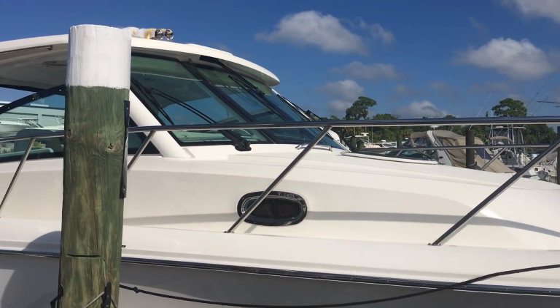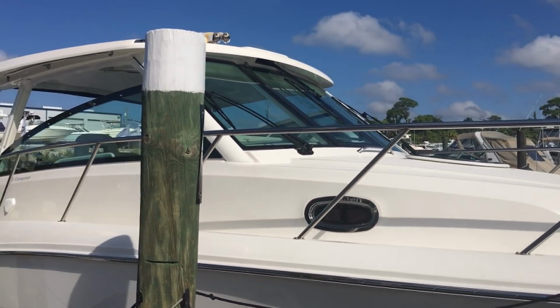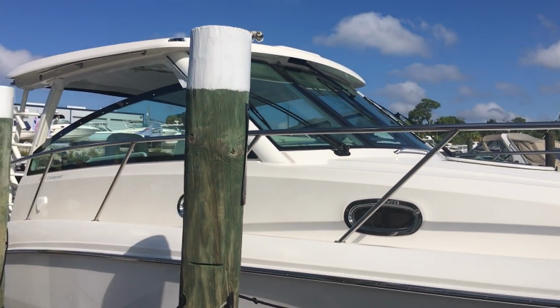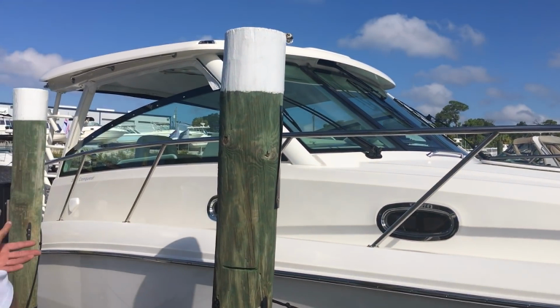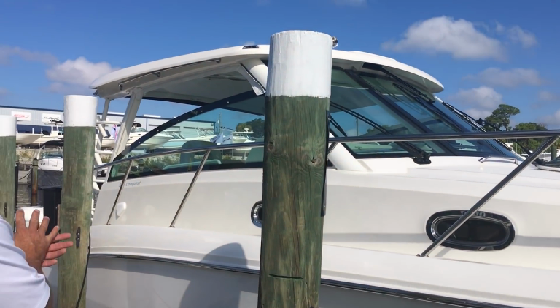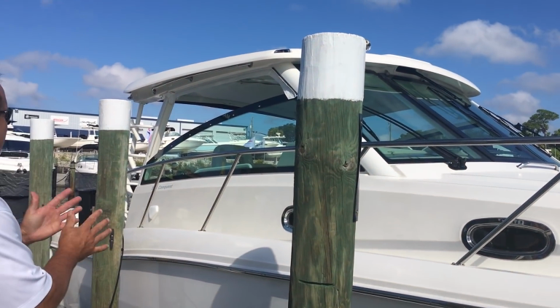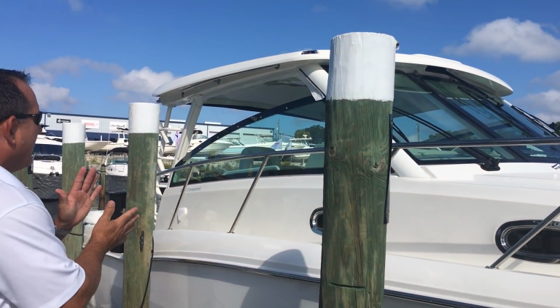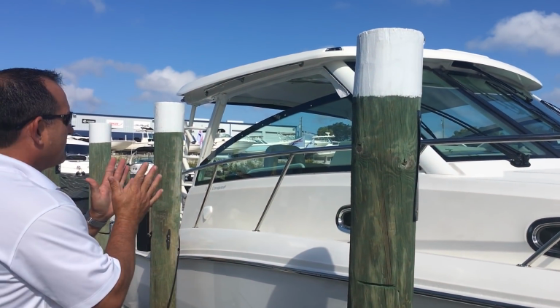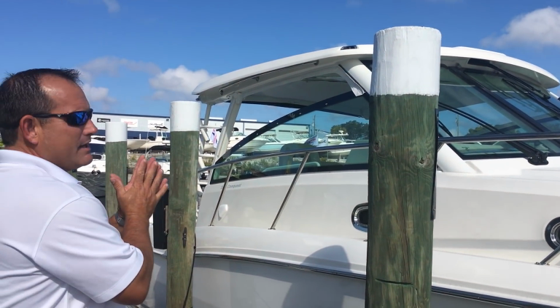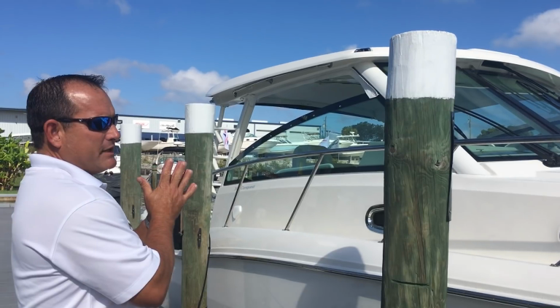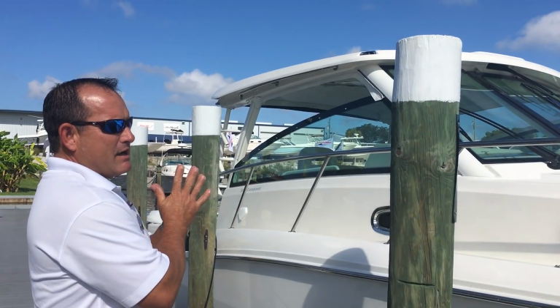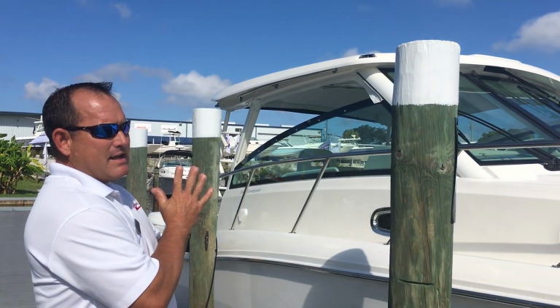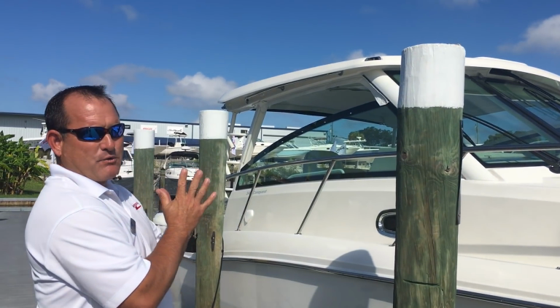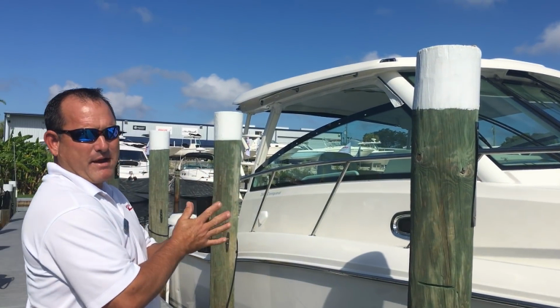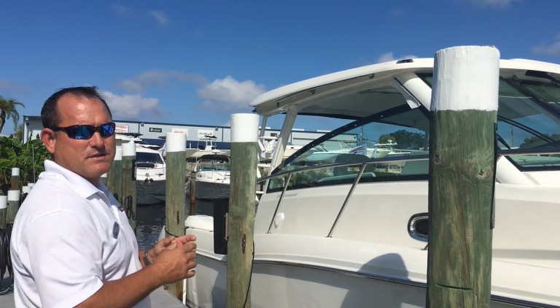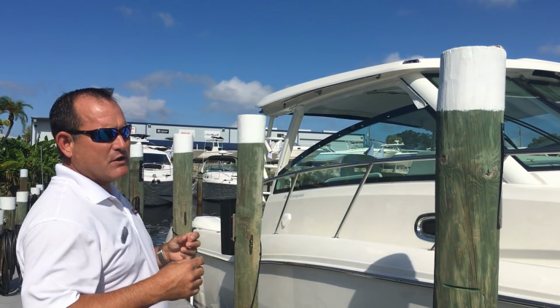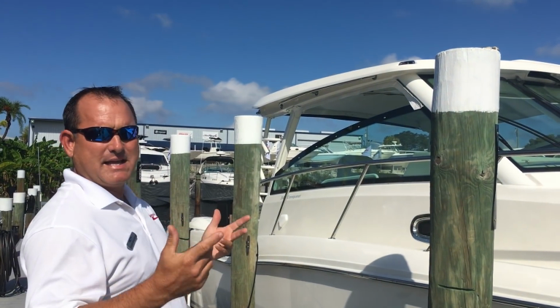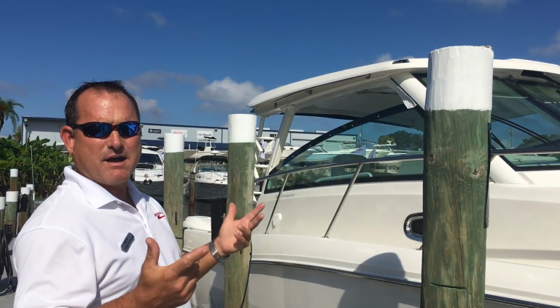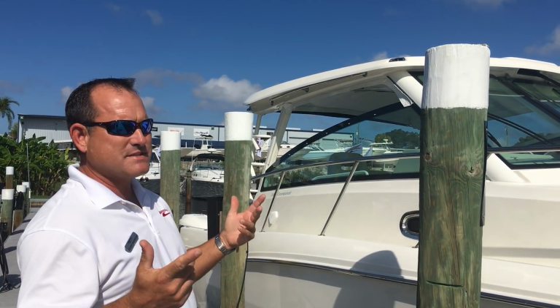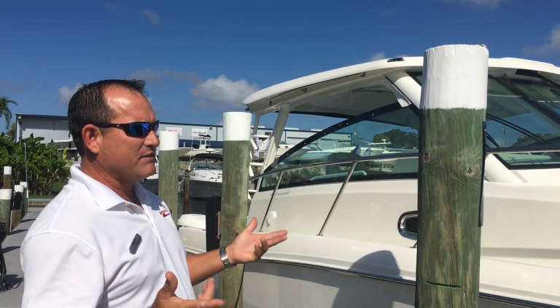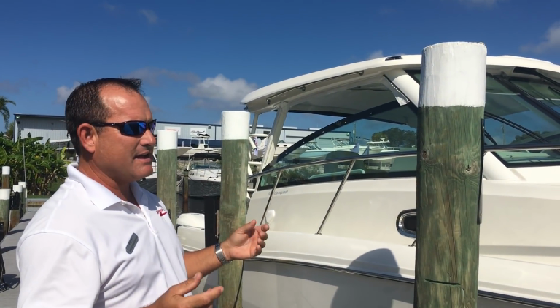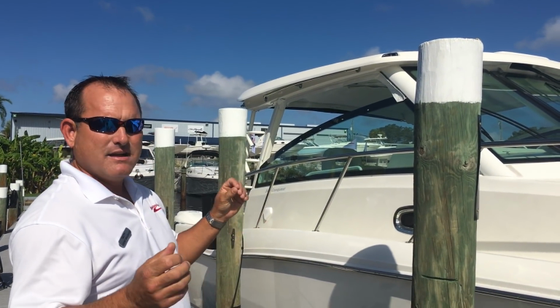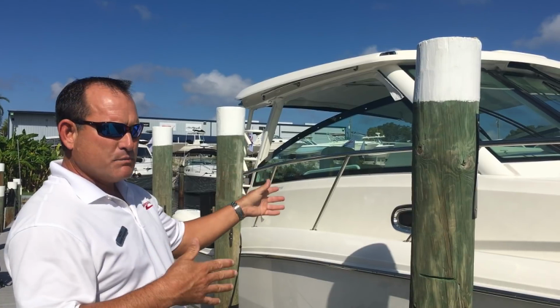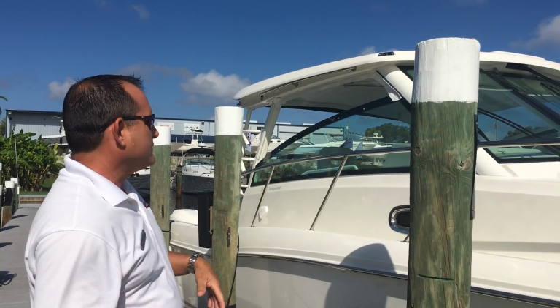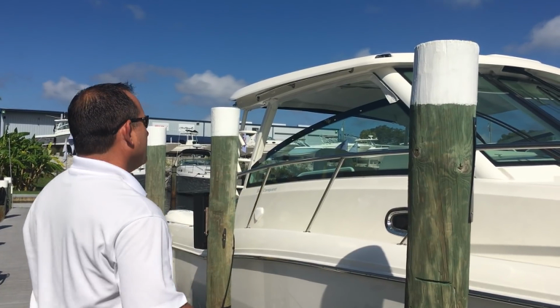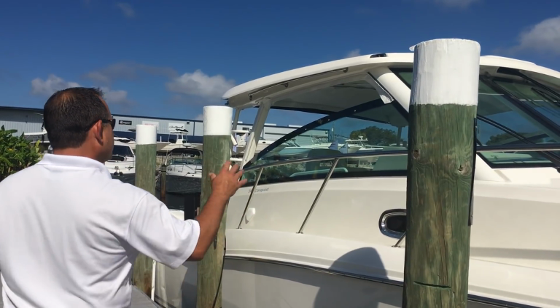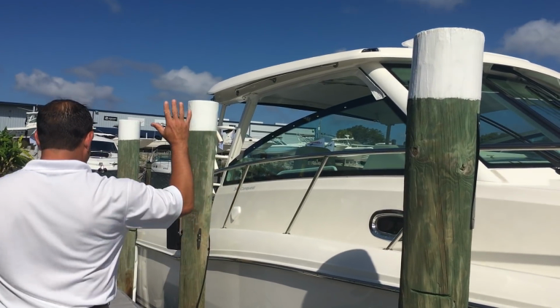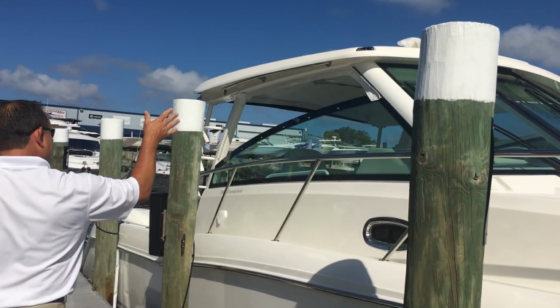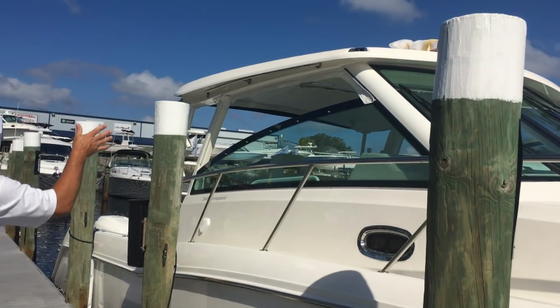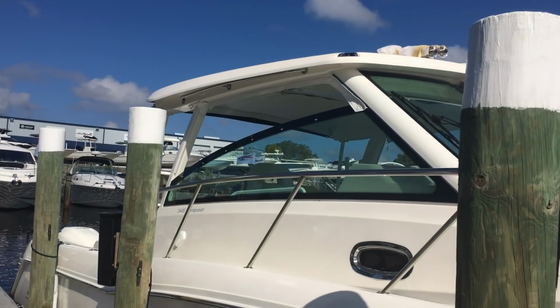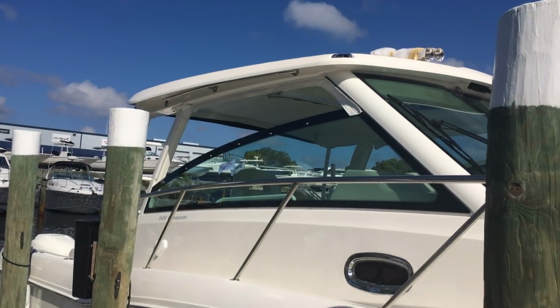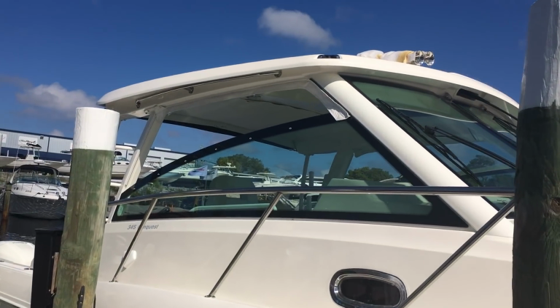The 345 is one of my favorite boats. Number one, it has plenty of power and a great range, so if you're going to the Keys, Bahamas, and stuff like that, it's super comfortable. We also have AC at the helm, which is very nice.